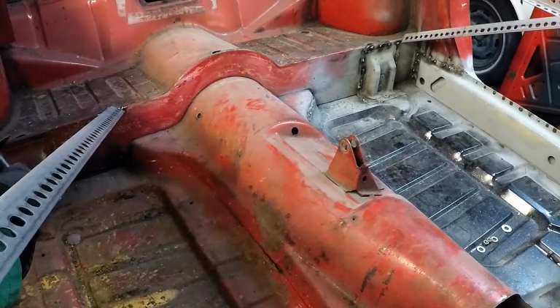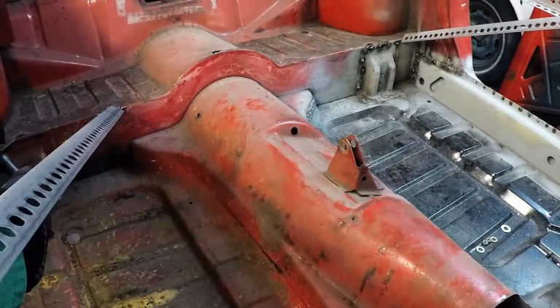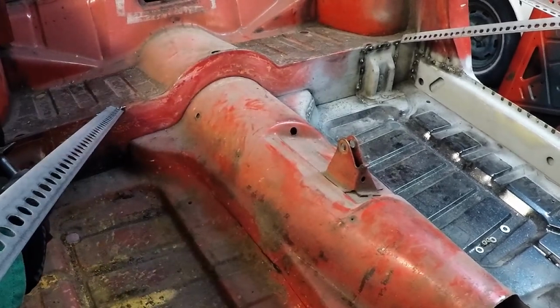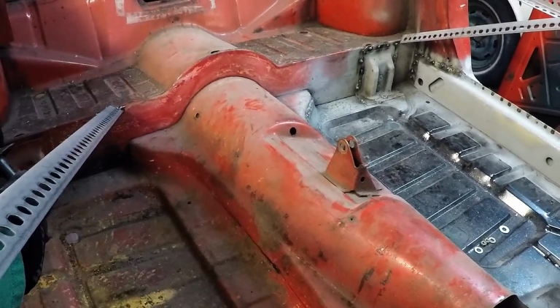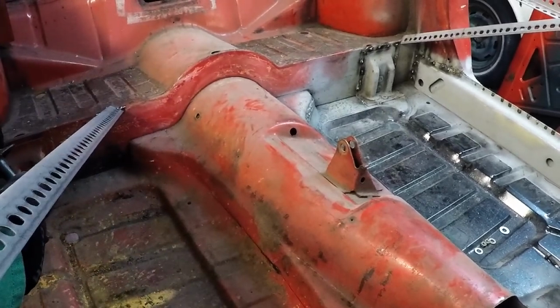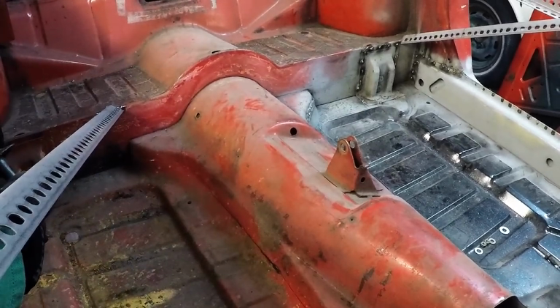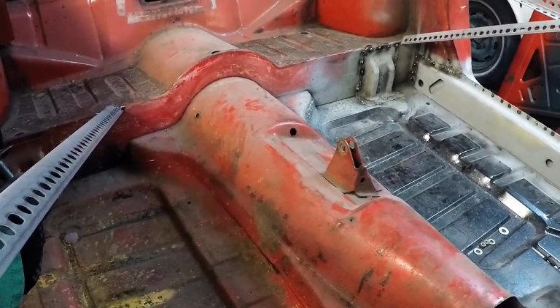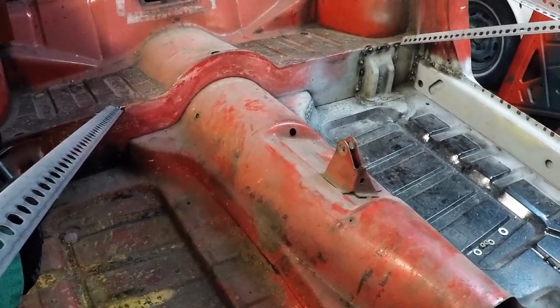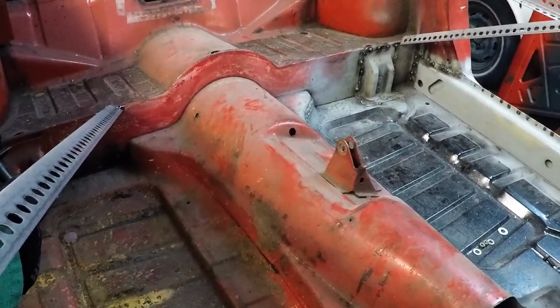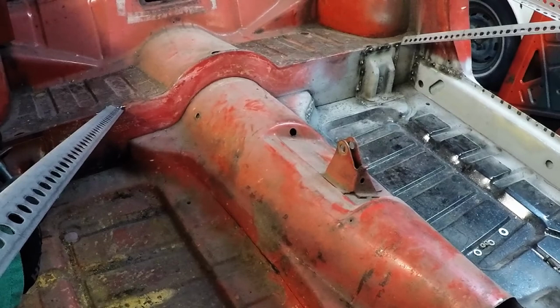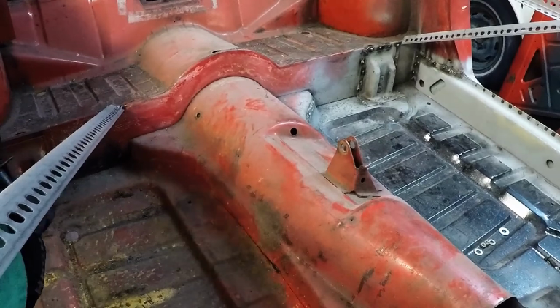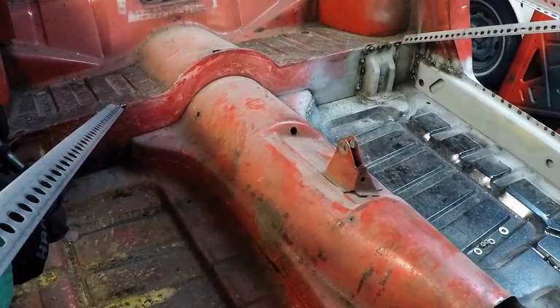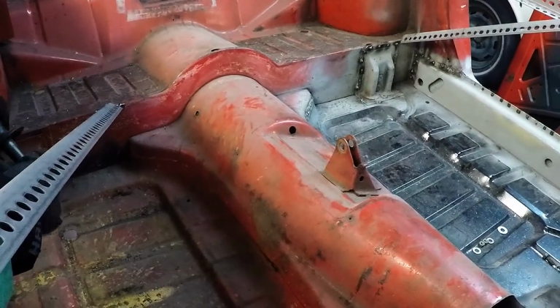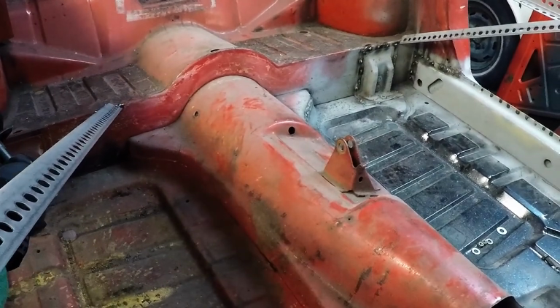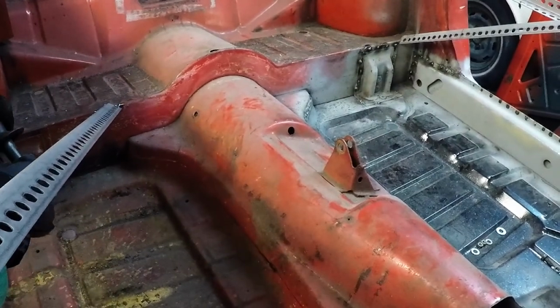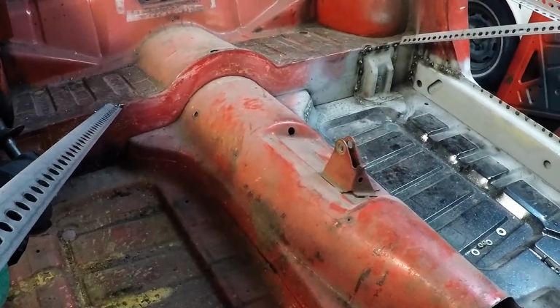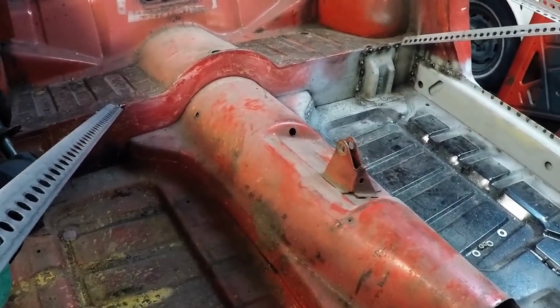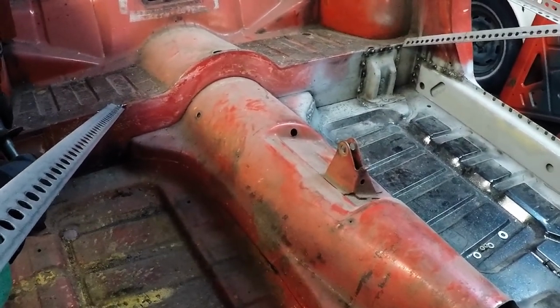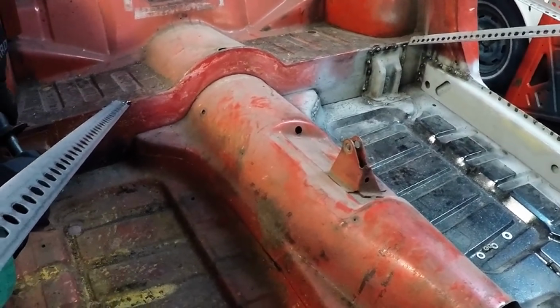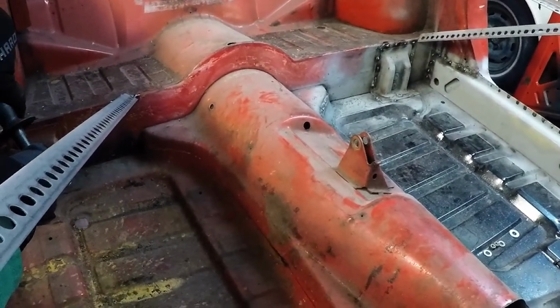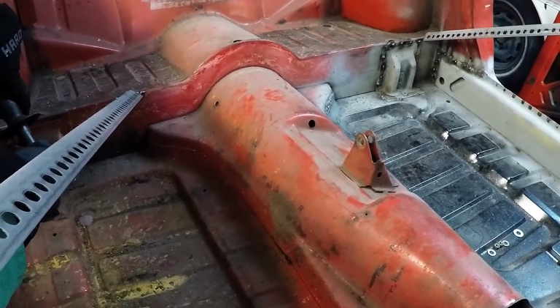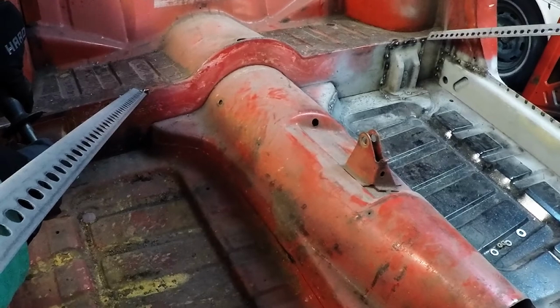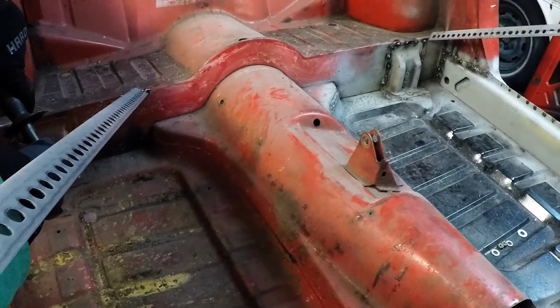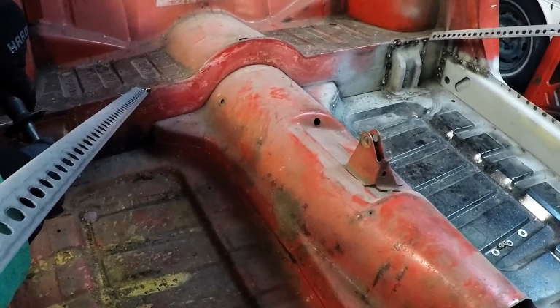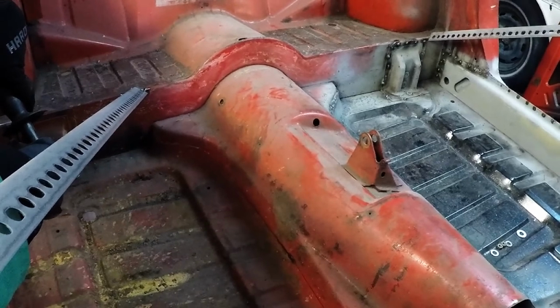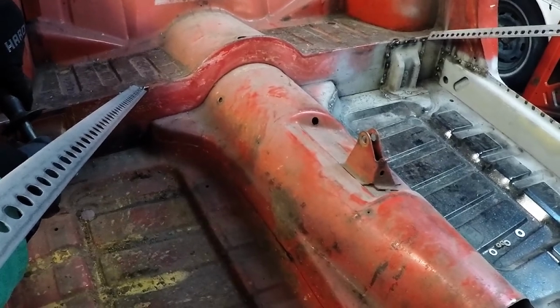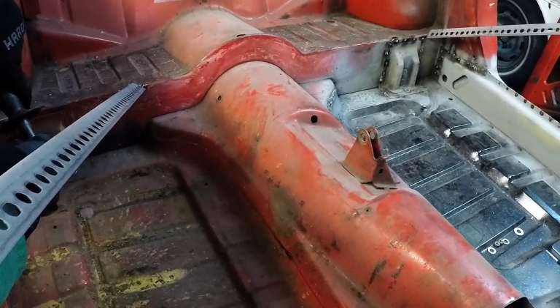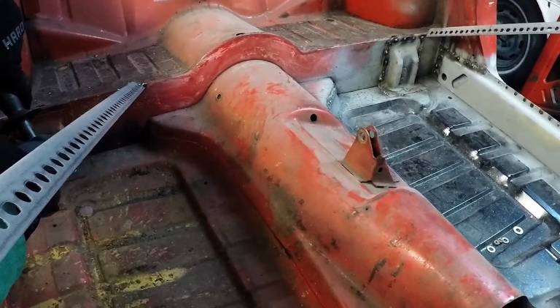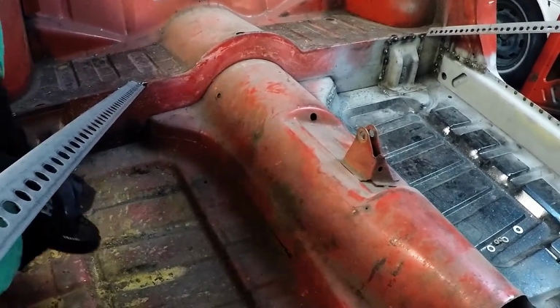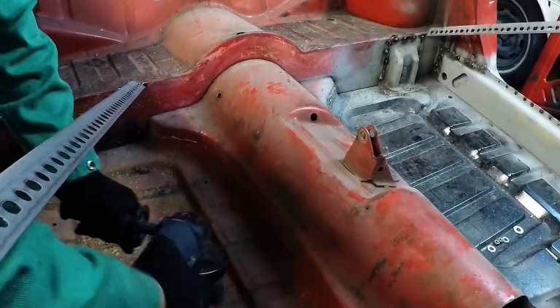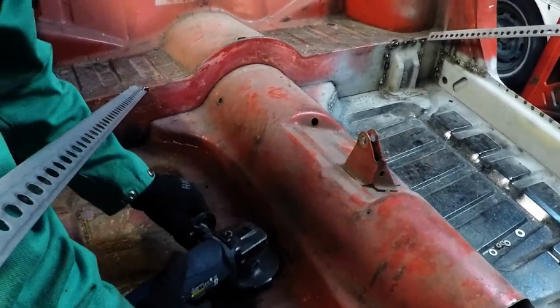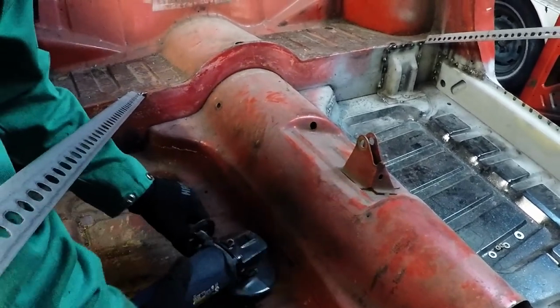If it bogs down like that you're going too fast — you want to let the blade cut a little bit, give it a chance to do the cutting.